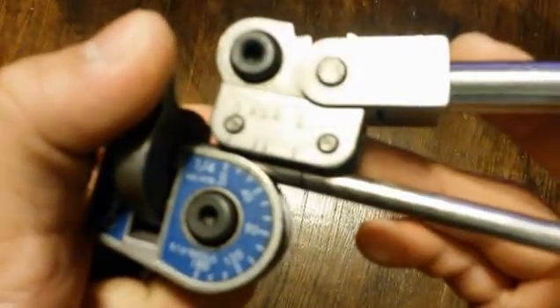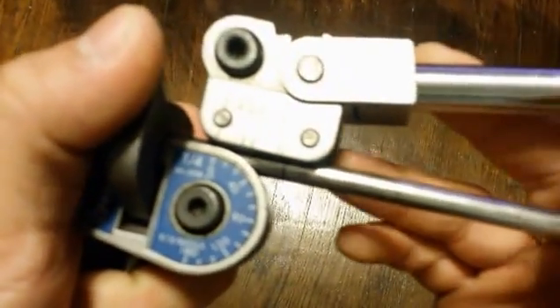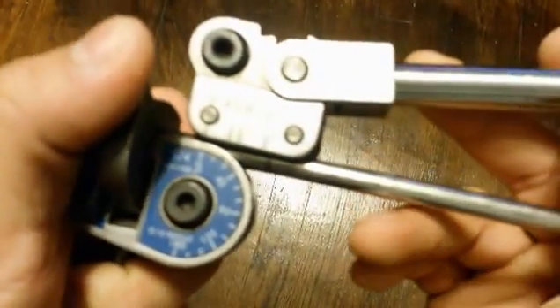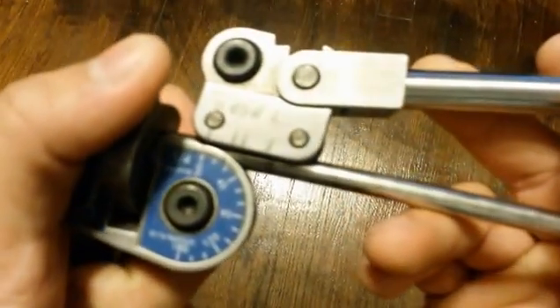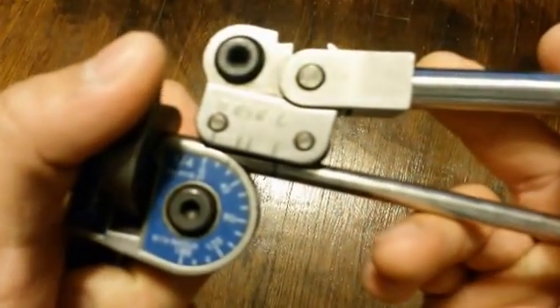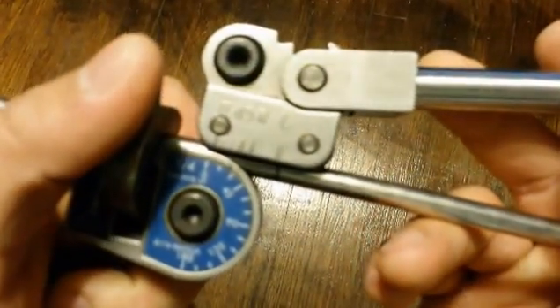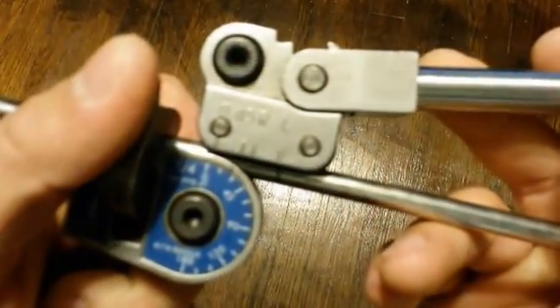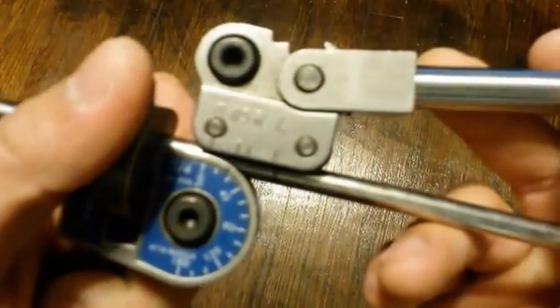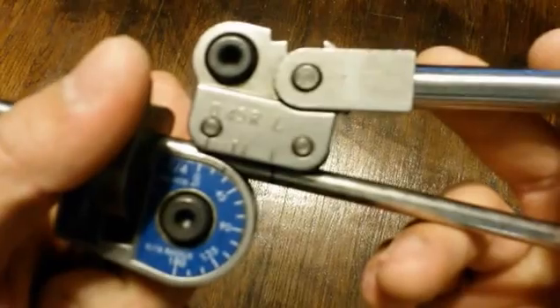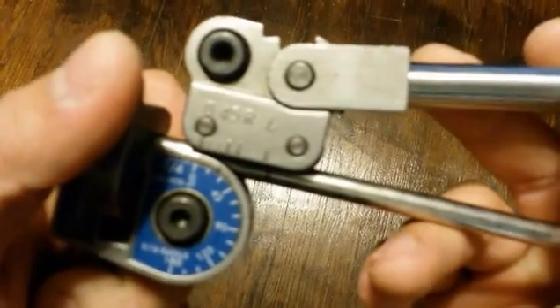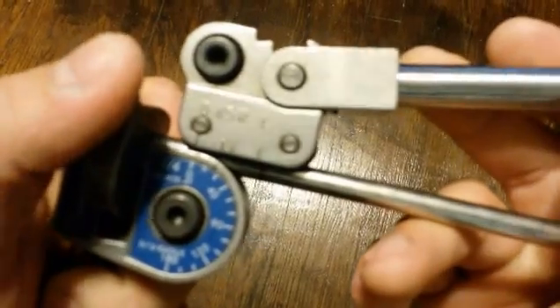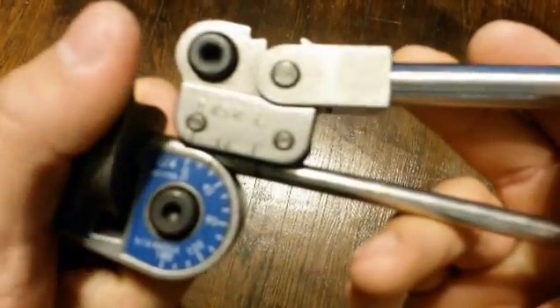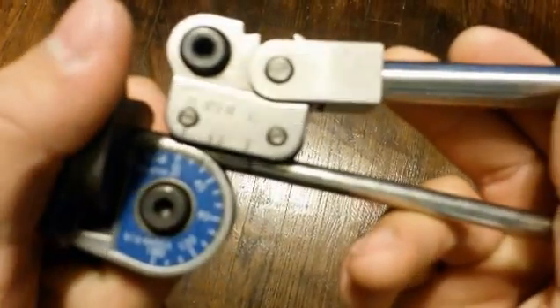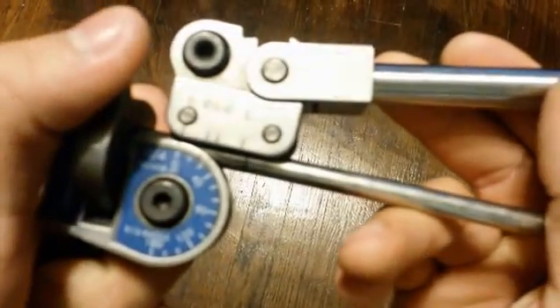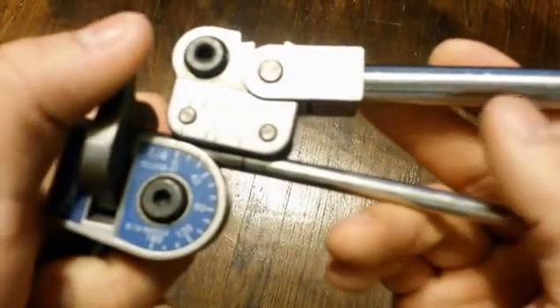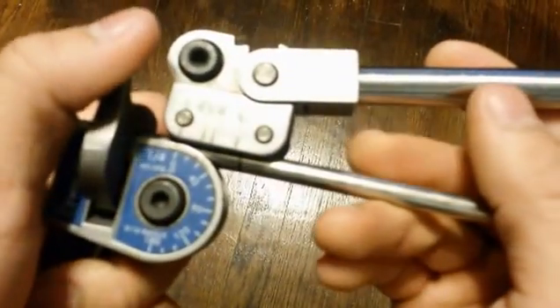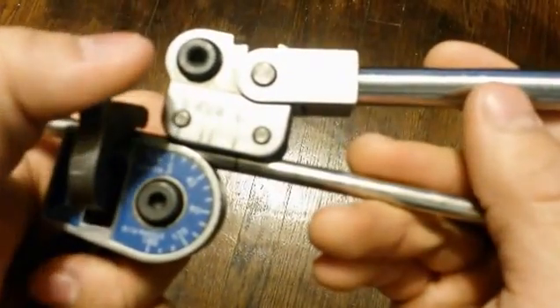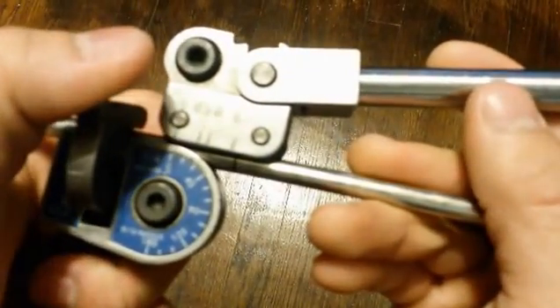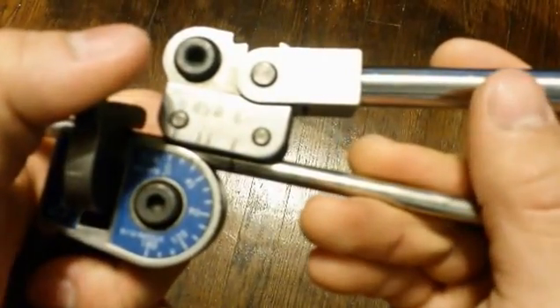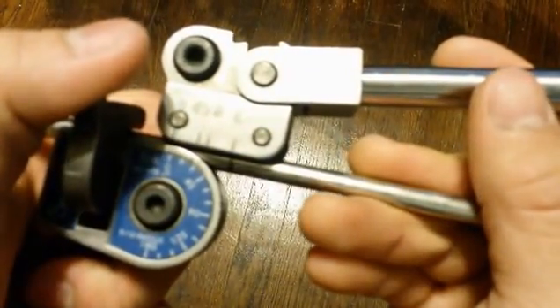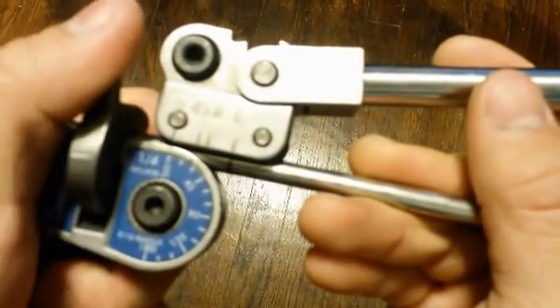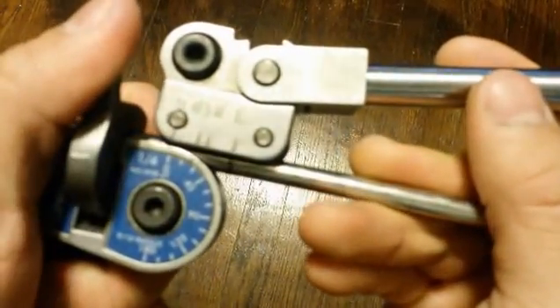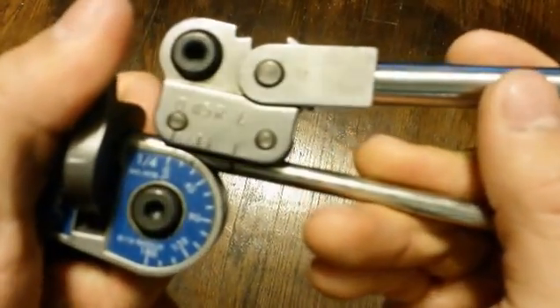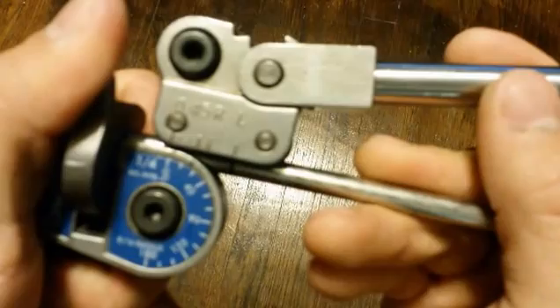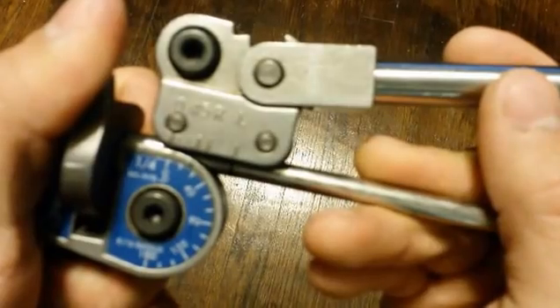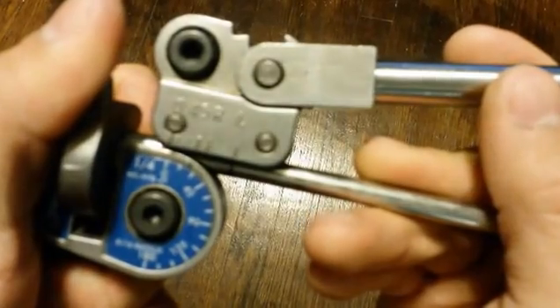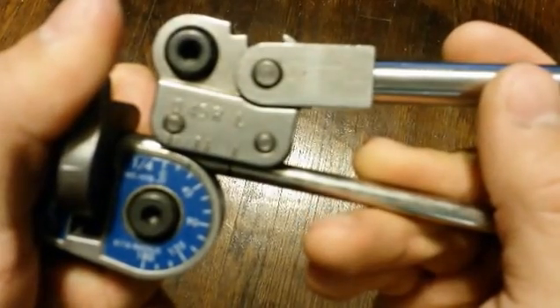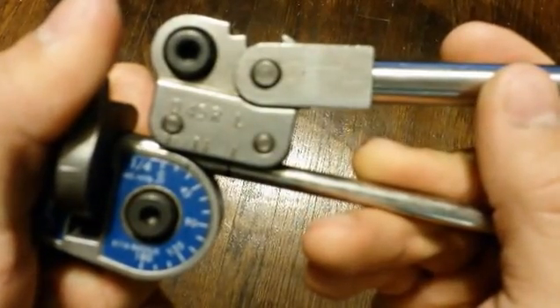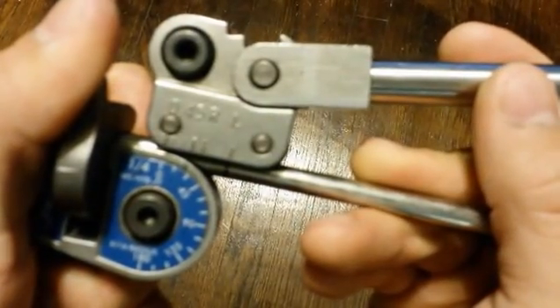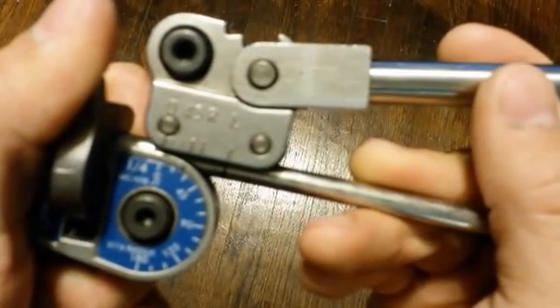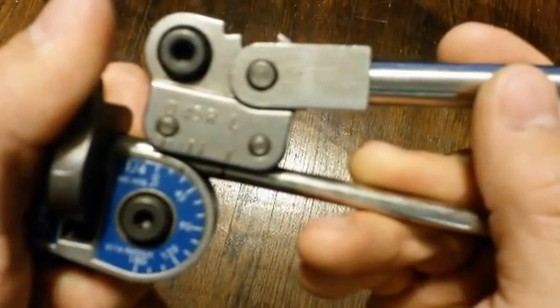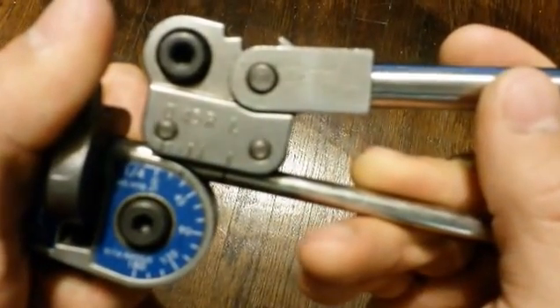I'll pull it right there, I align the zeros. Looks like I need to go back a little bit — align the zeros. That looks pretty good right there.